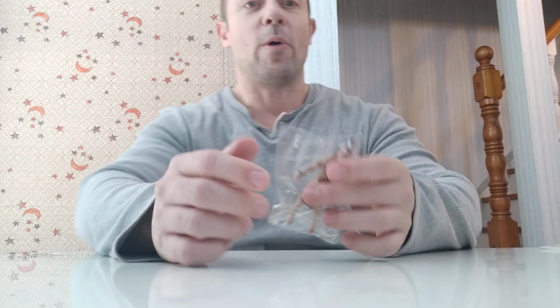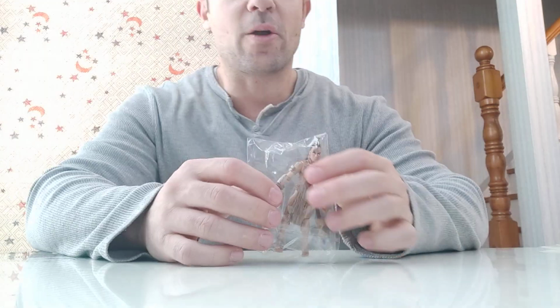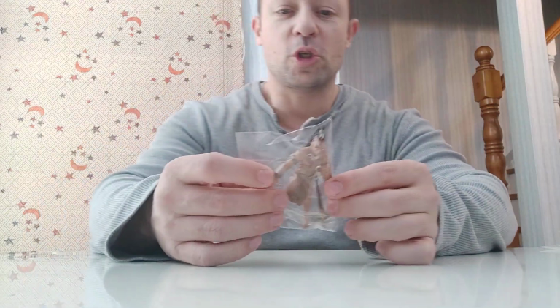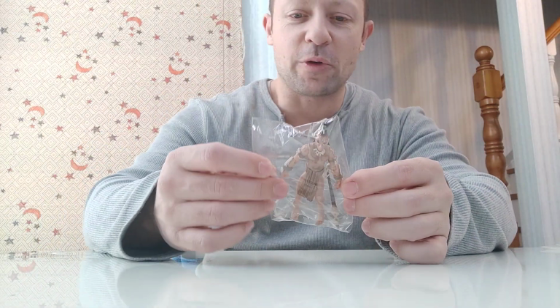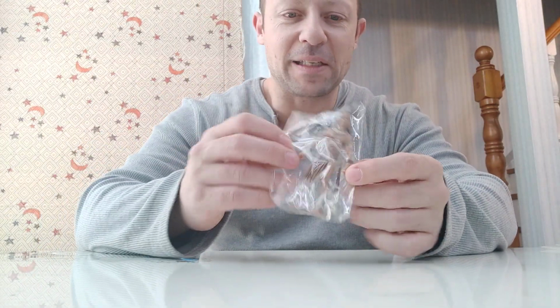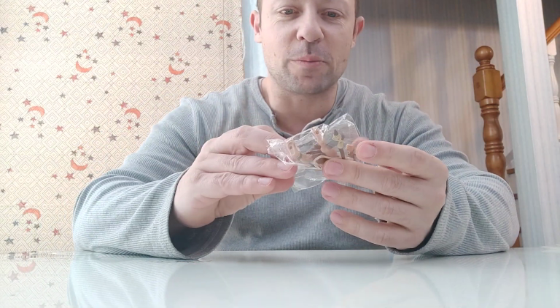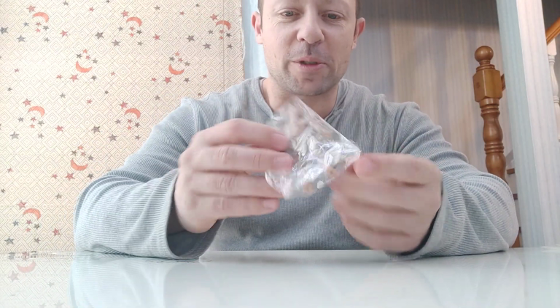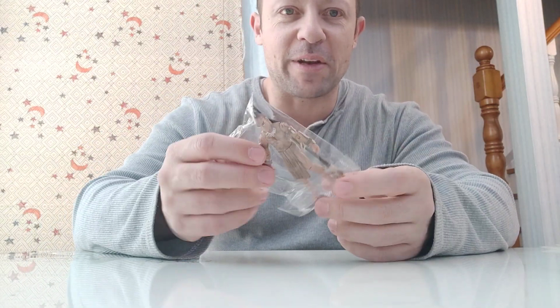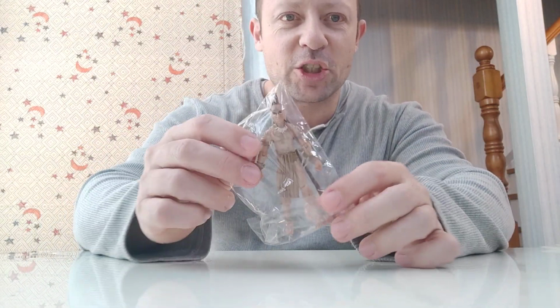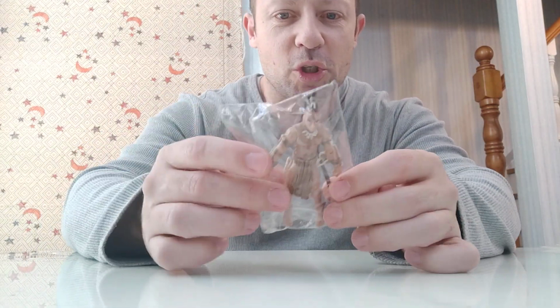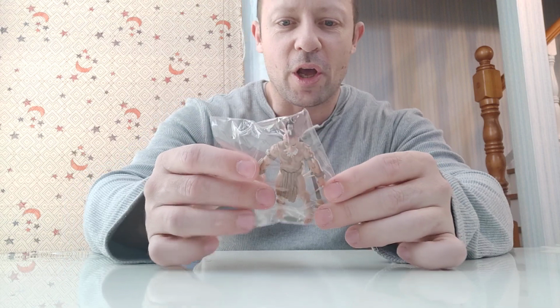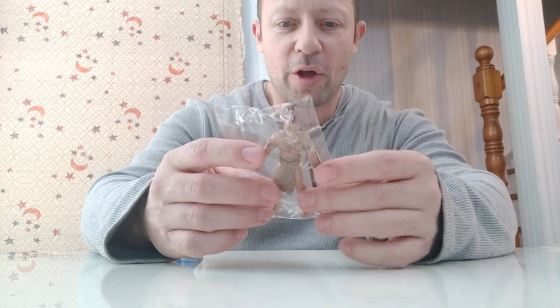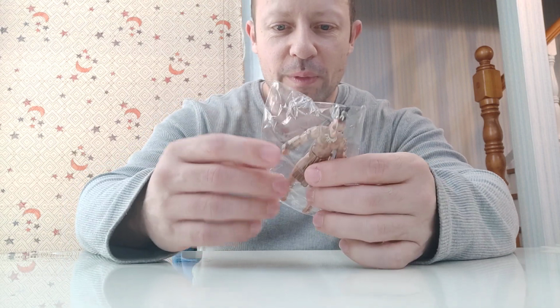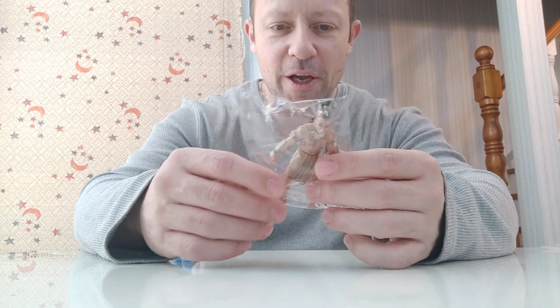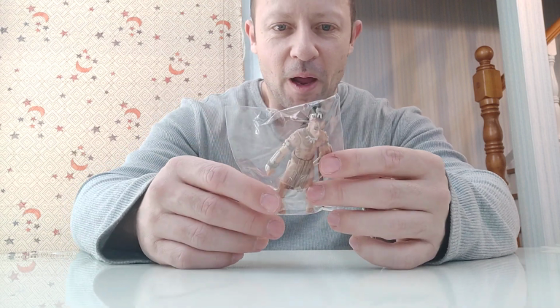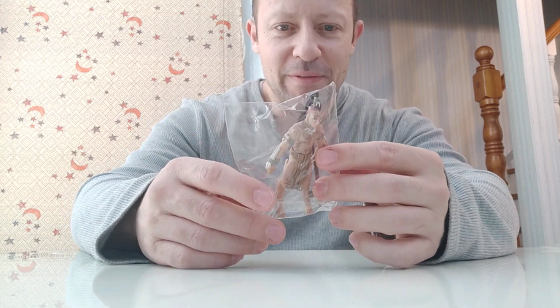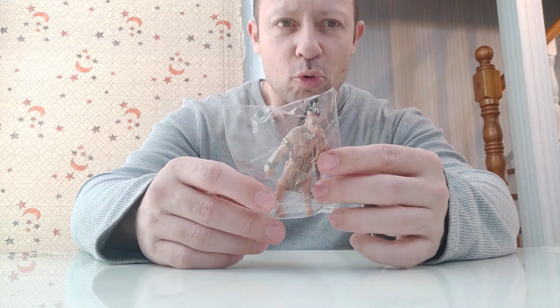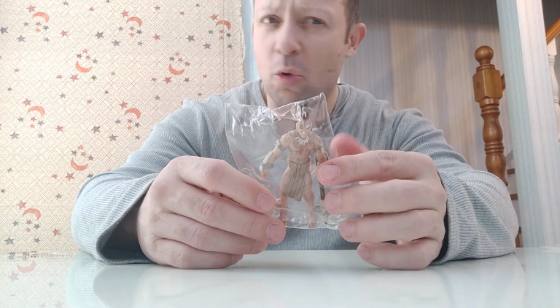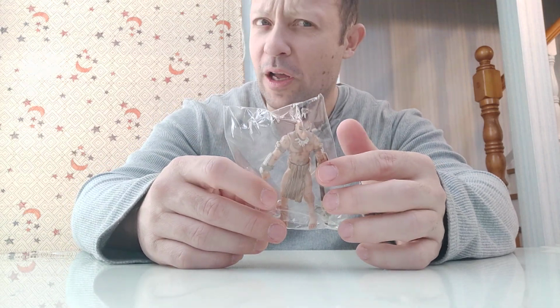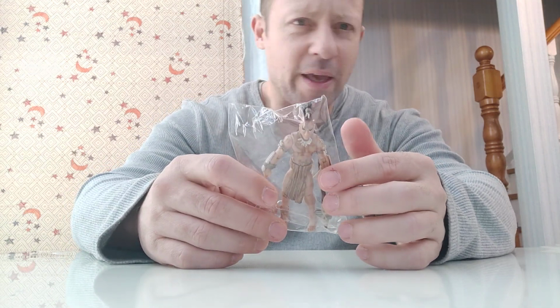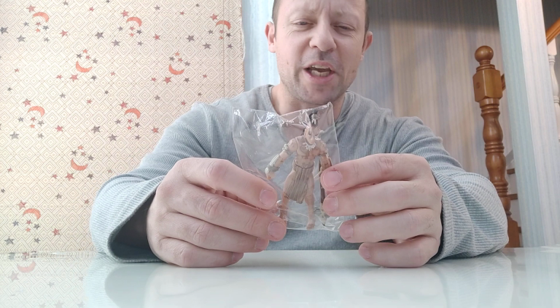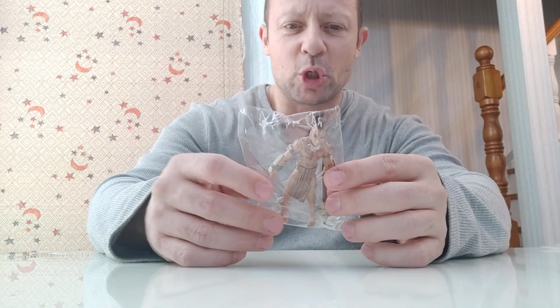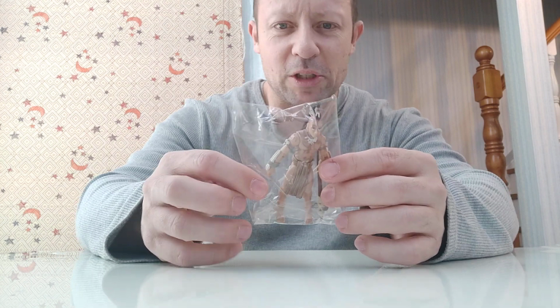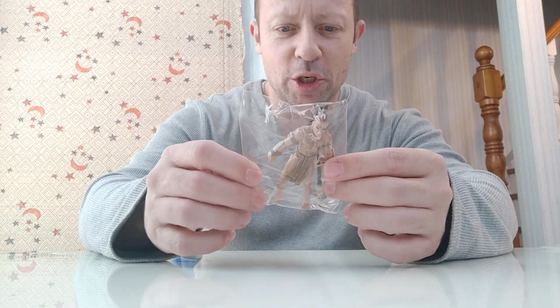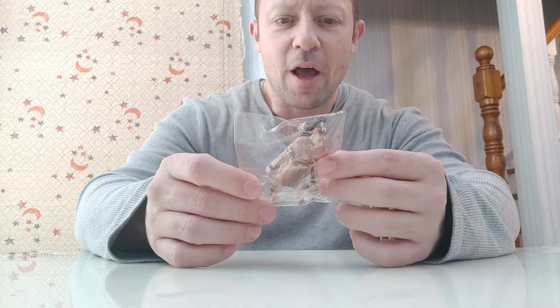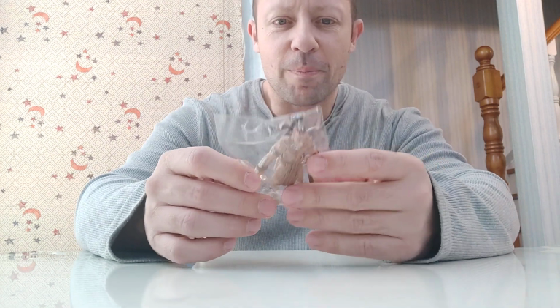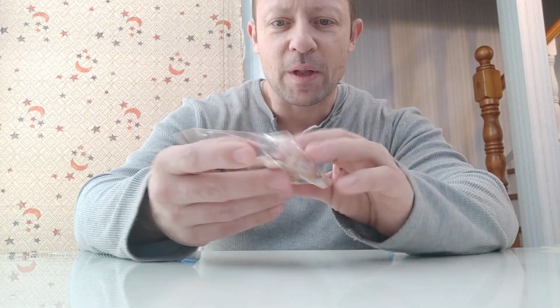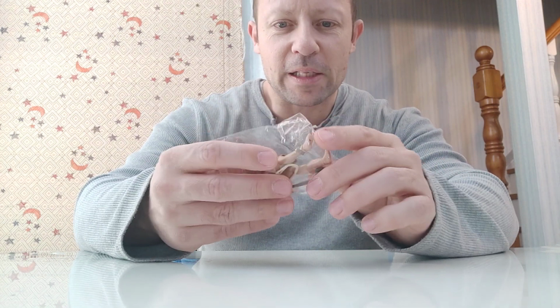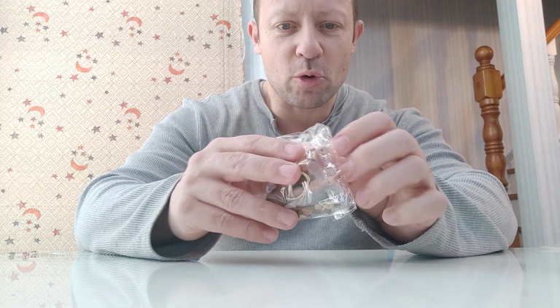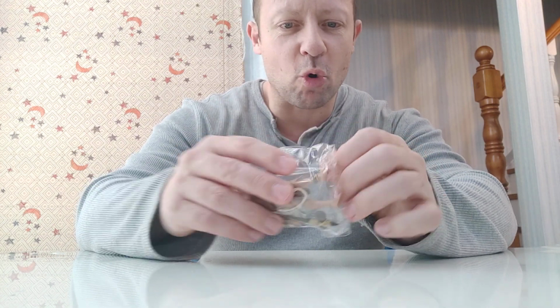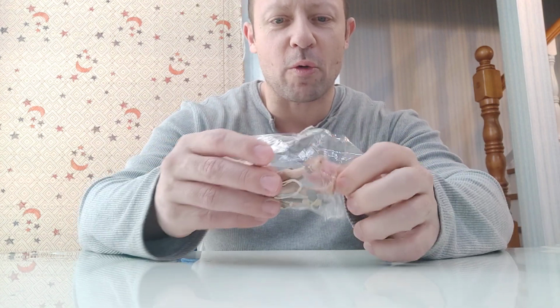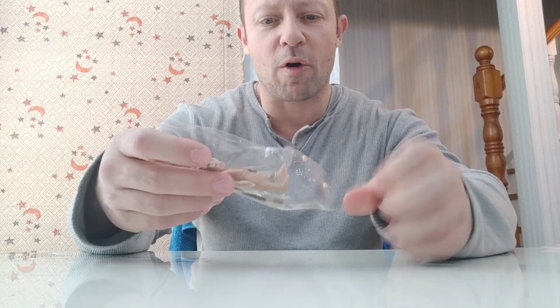Welcome back, awesome Astro fans and subscribers. Here I have an Indiana Jones figure. I believe it's an Ucha or Ucha — U-C-H-A. Not sure on the pronunciation there. It's the Ucha Warrior.